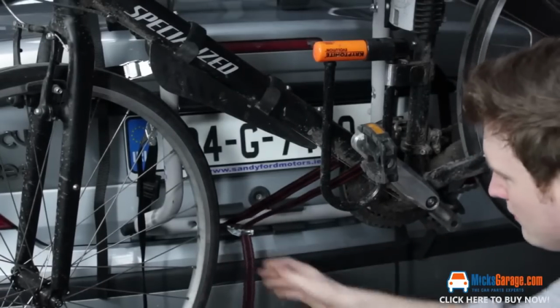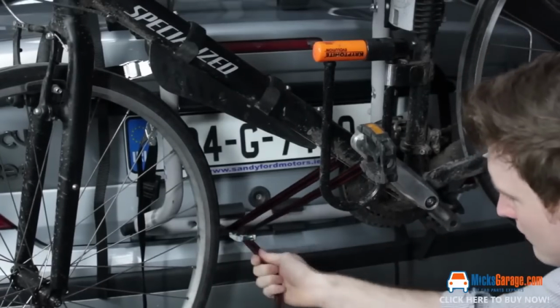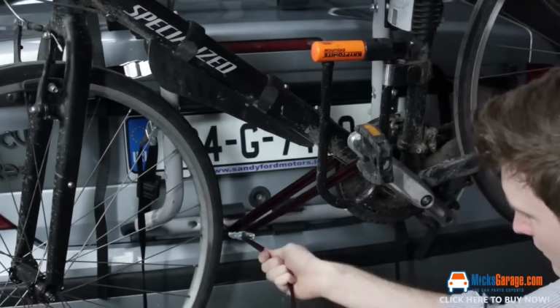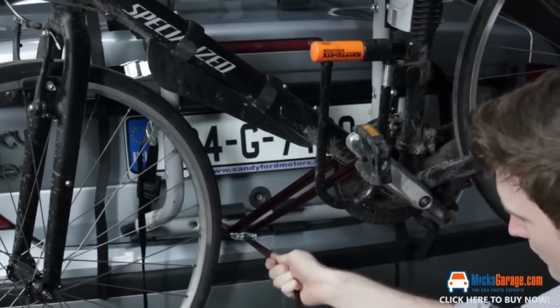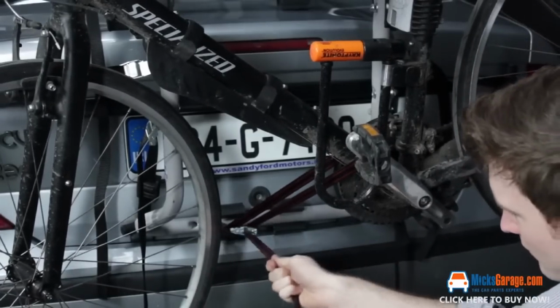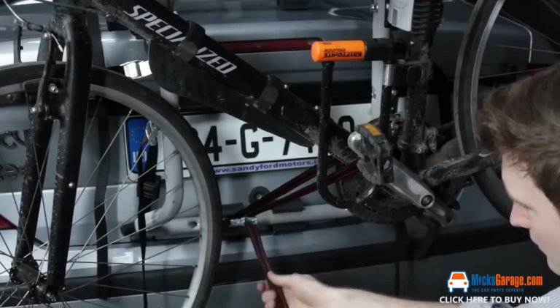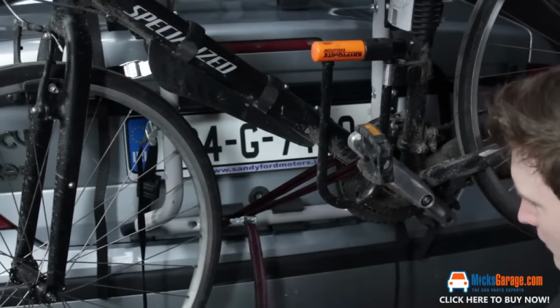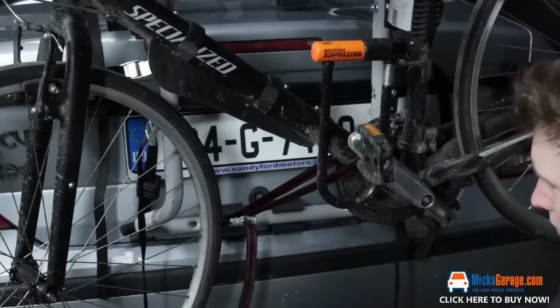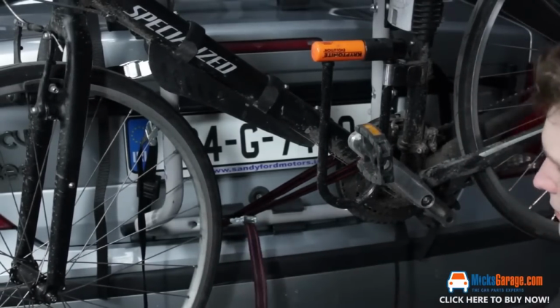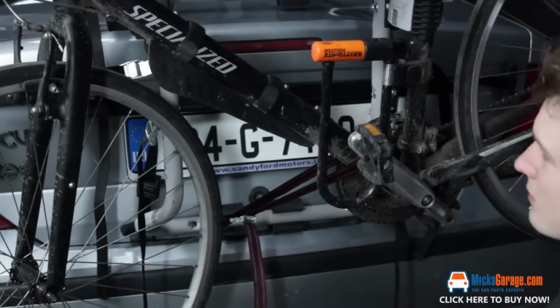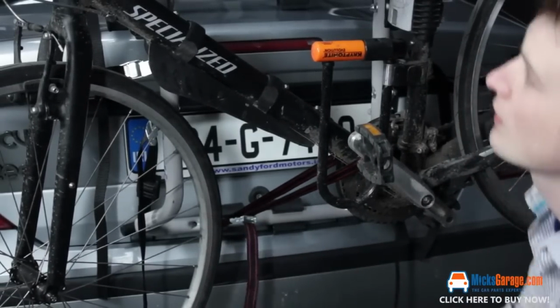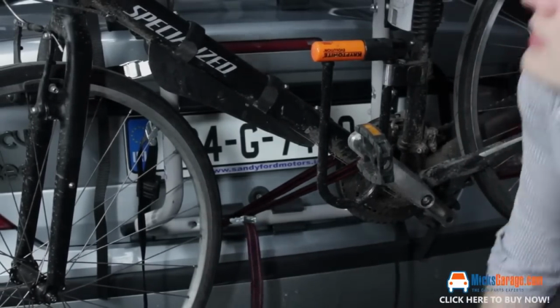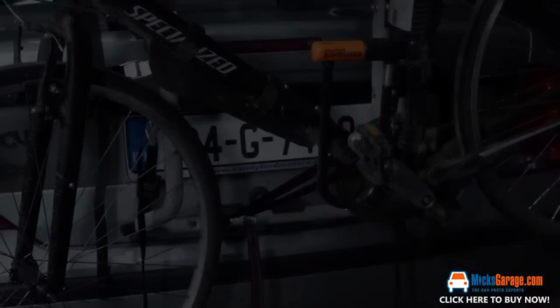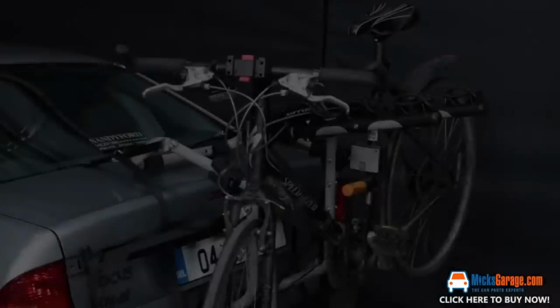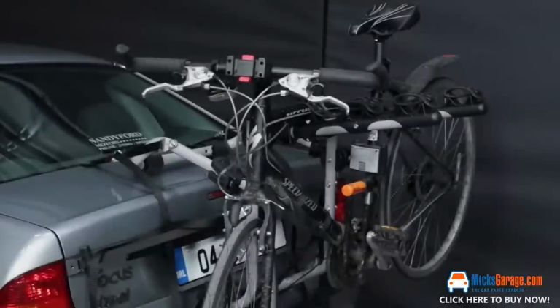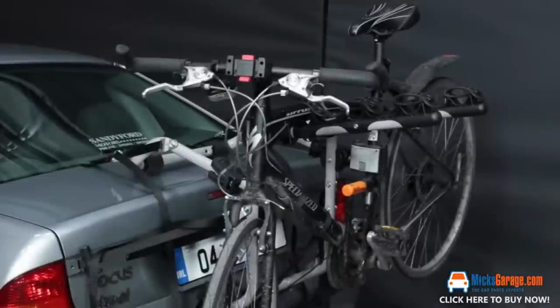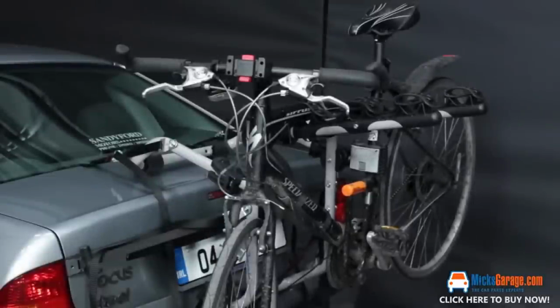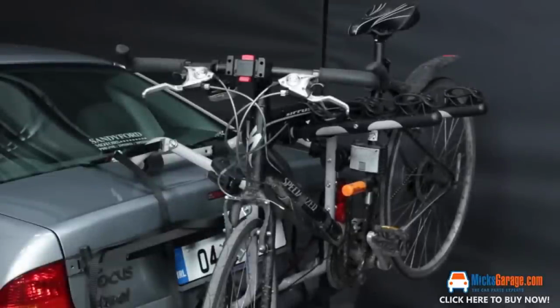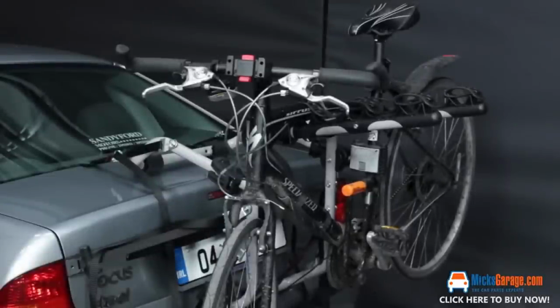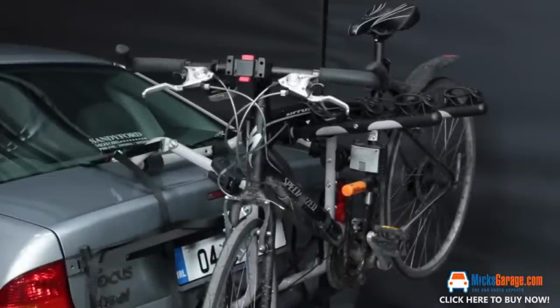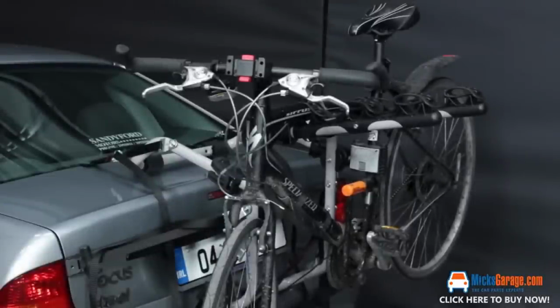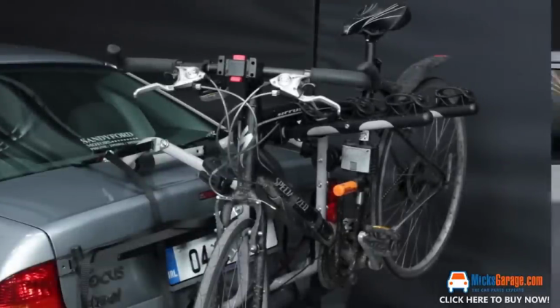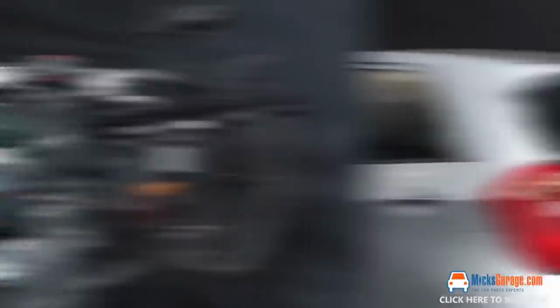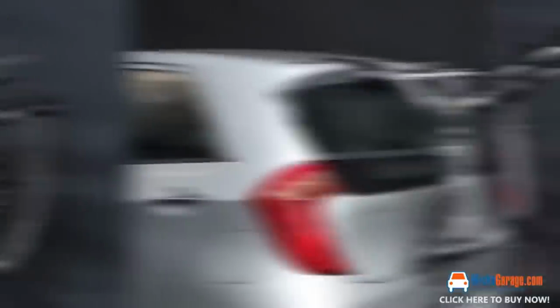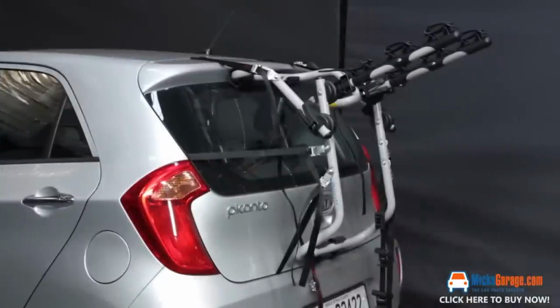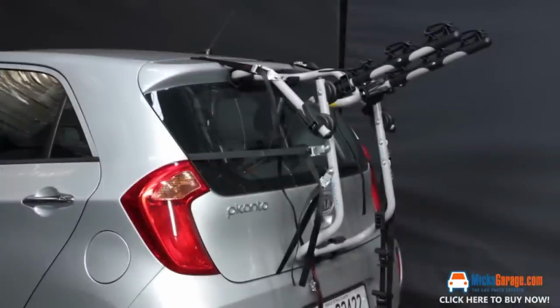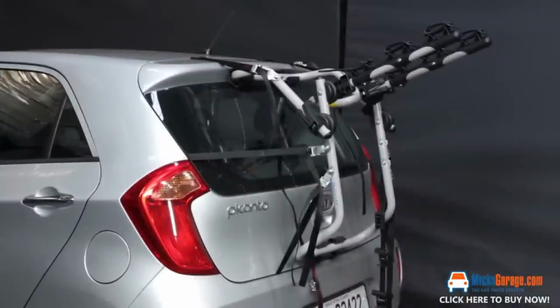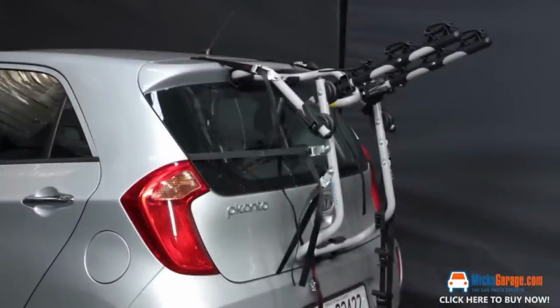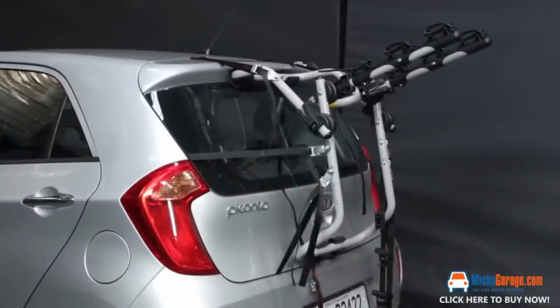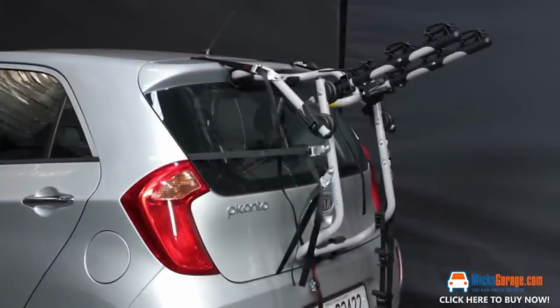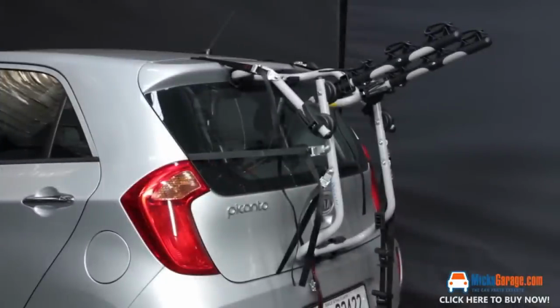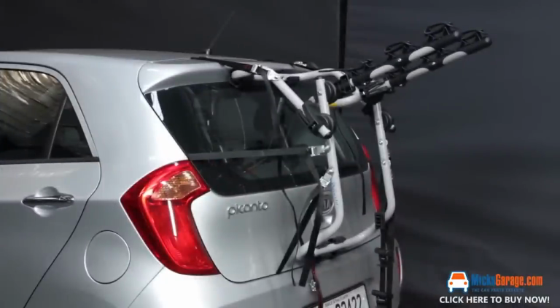Some special edition cars have plastic hatchbacks and/or rear spoilers — do not attach the bike rack straps to these parts. Ensure the bike rack is clamped to the actual solid bodywork.